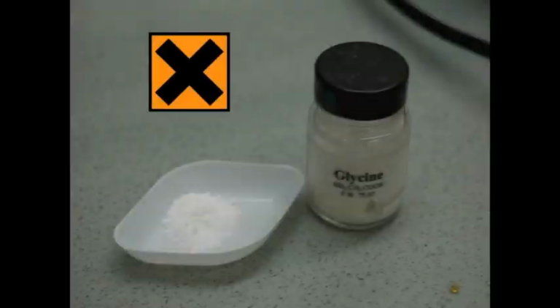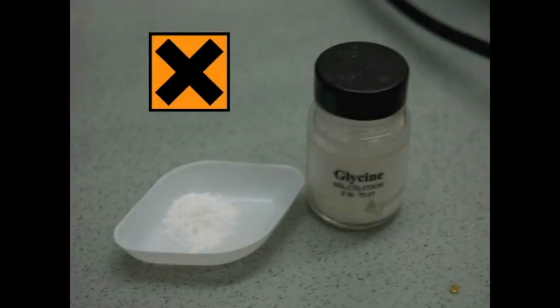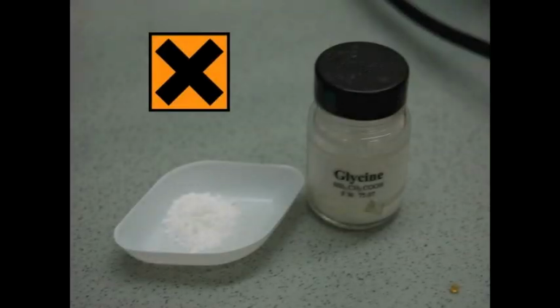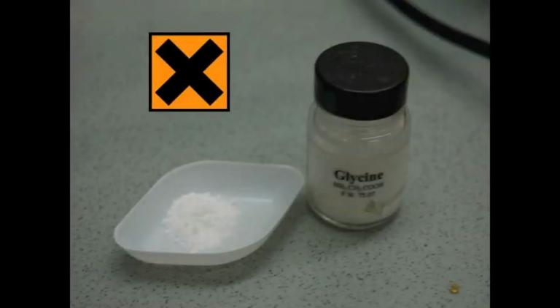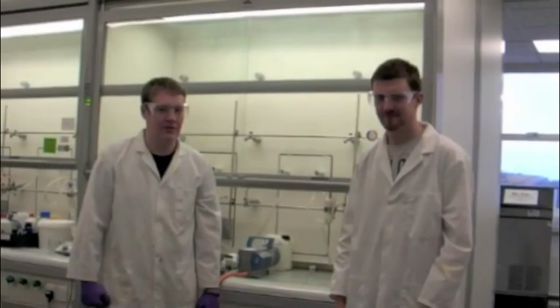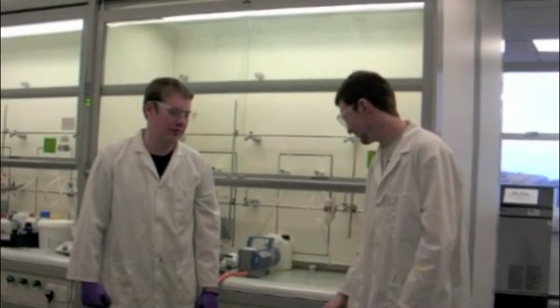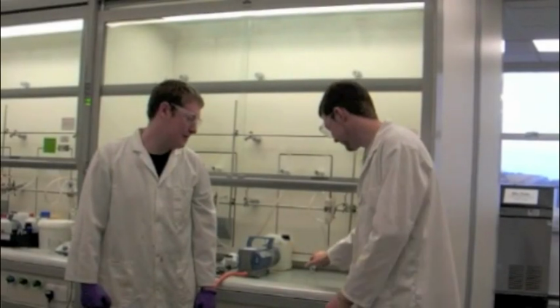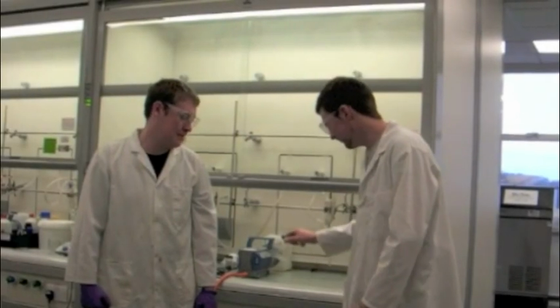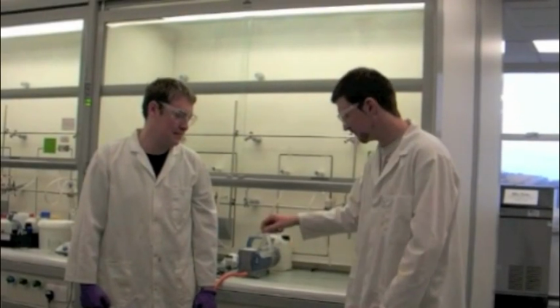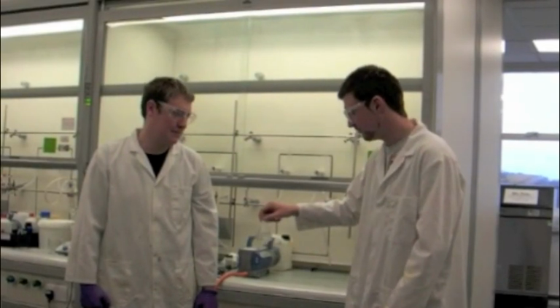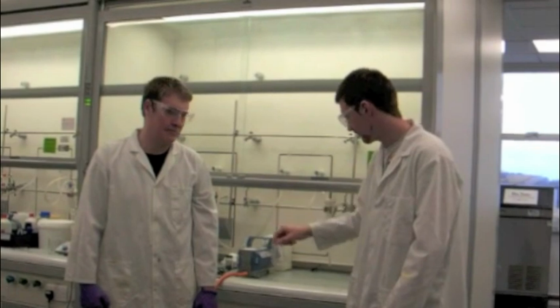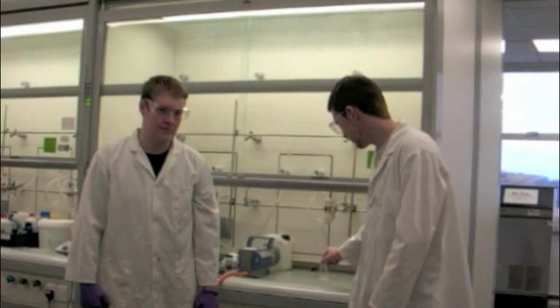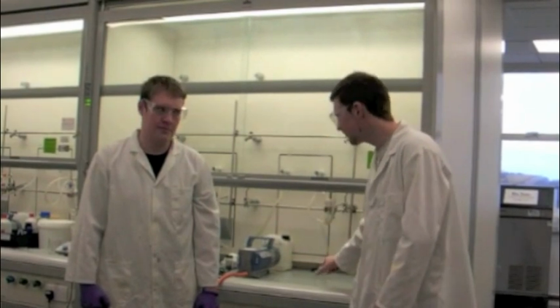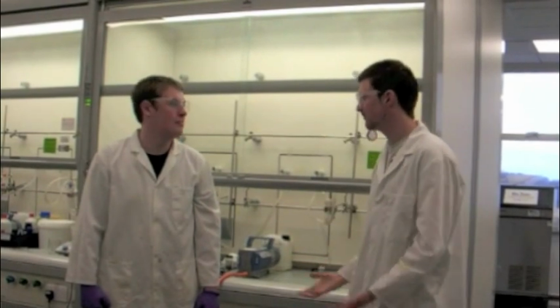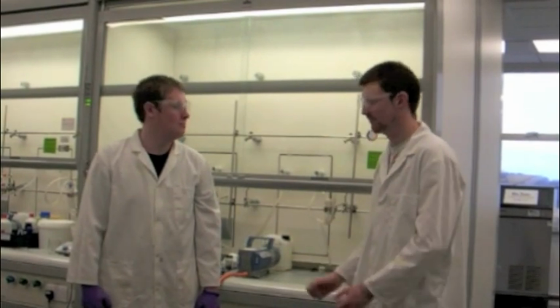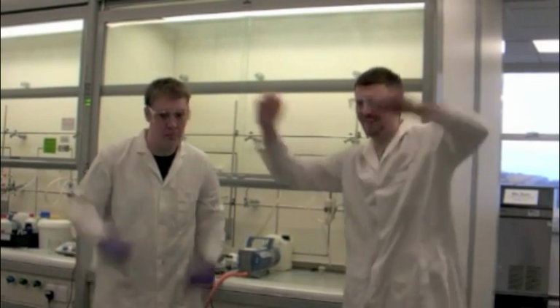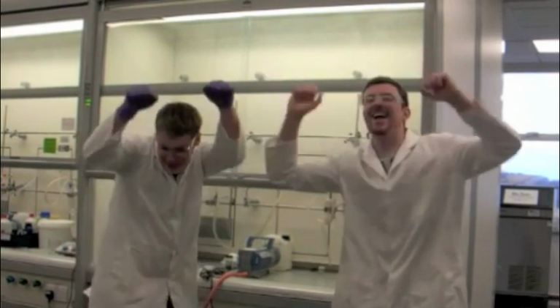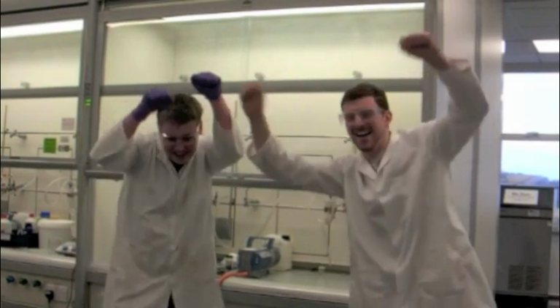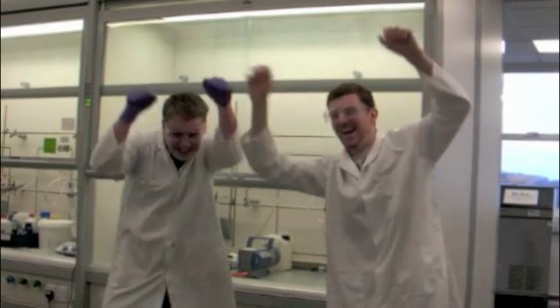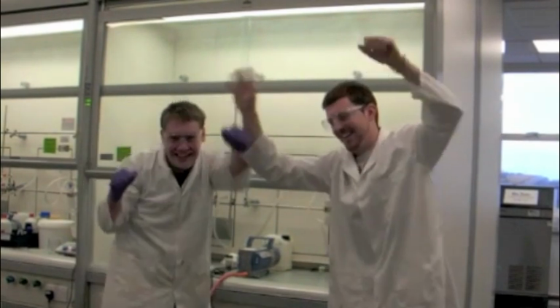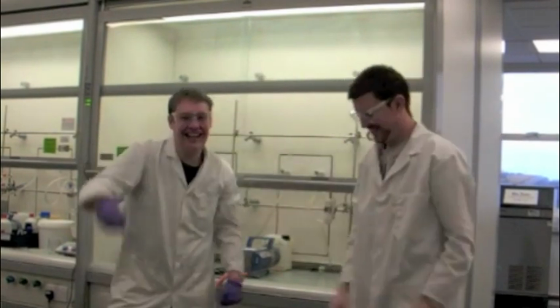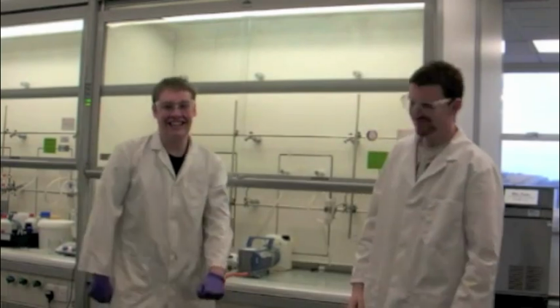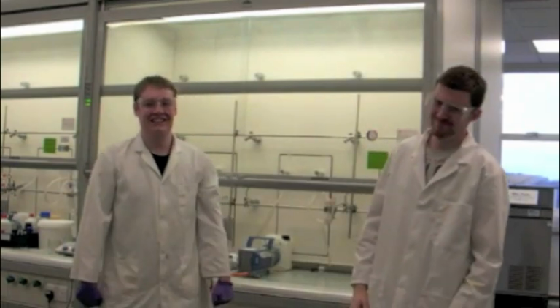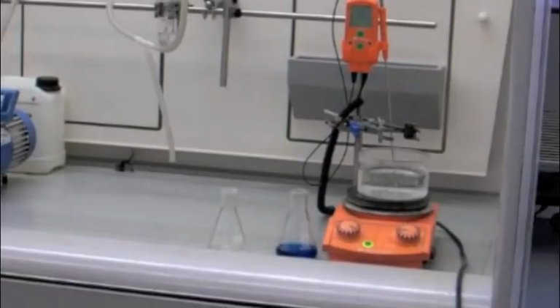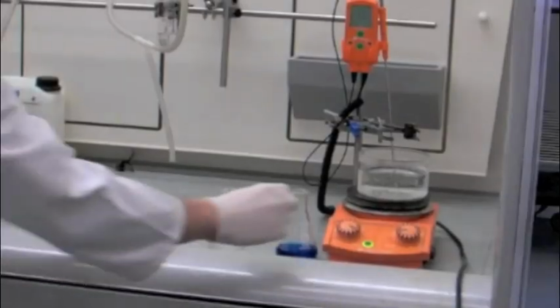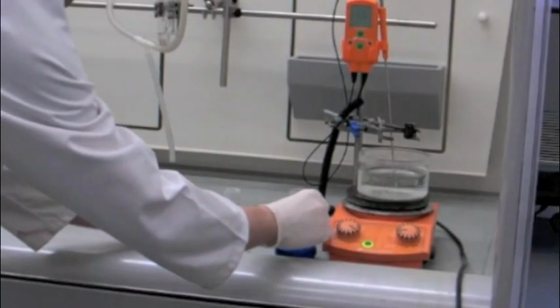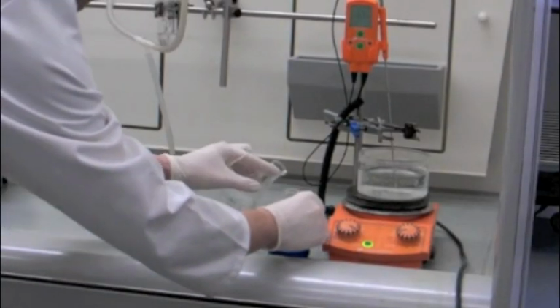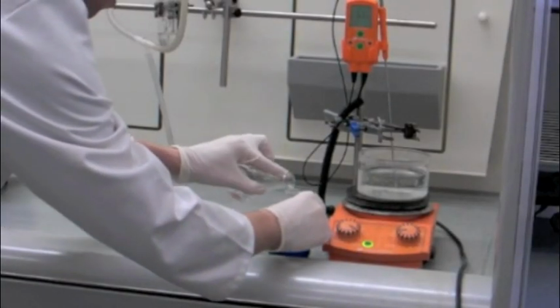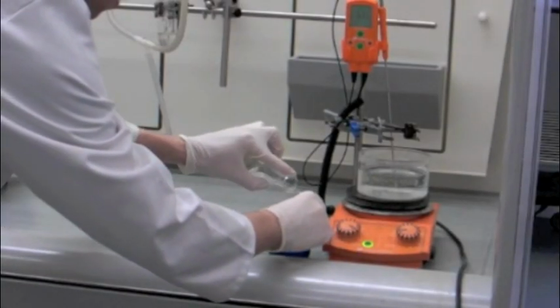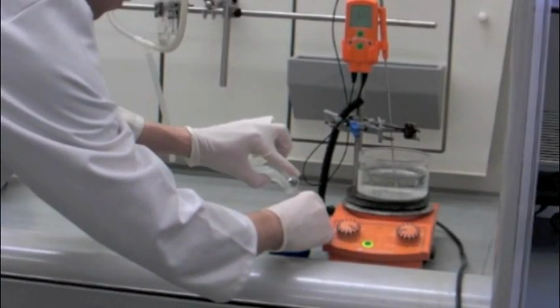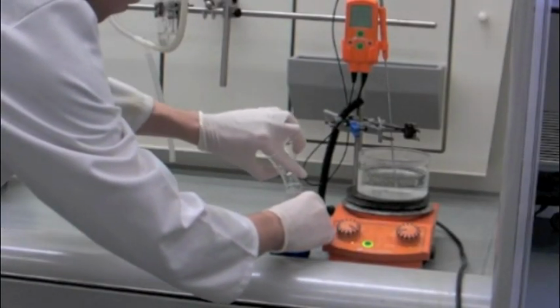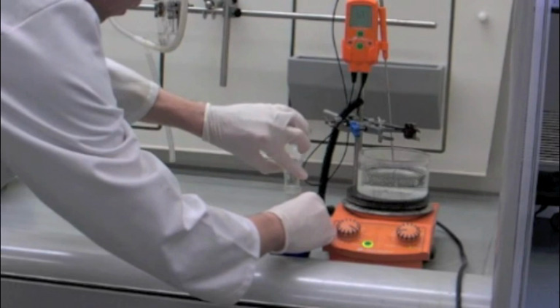Then, we weigh out 1.13 grams of glycine. This is also dissolved in hot distilled water with constant agitation. We then pour the glycine solution into the copper-acetate solution and swirl.